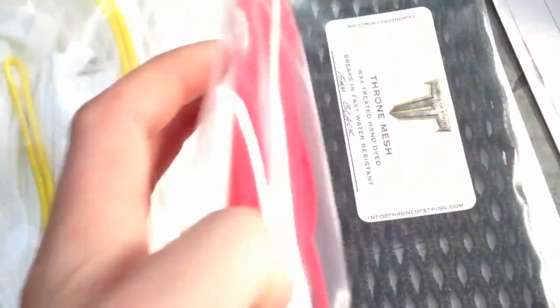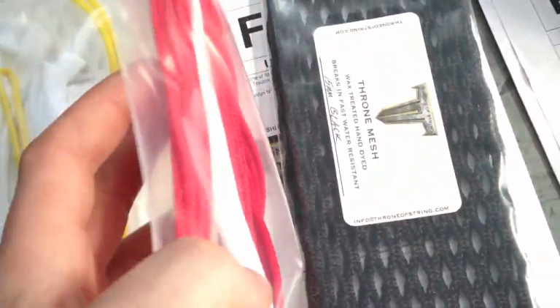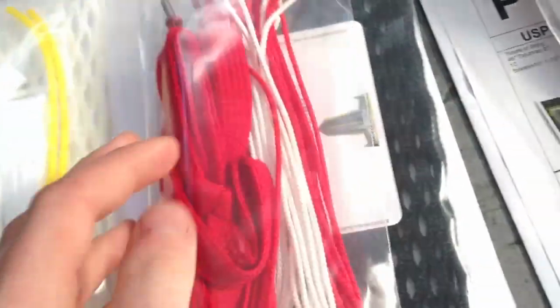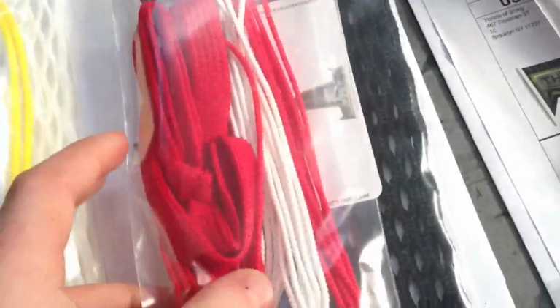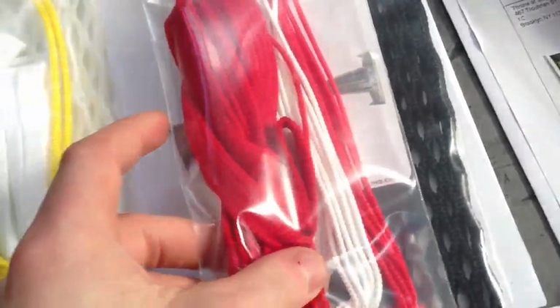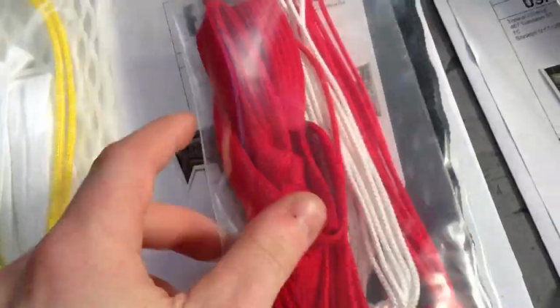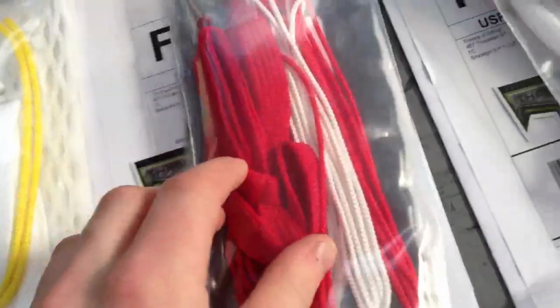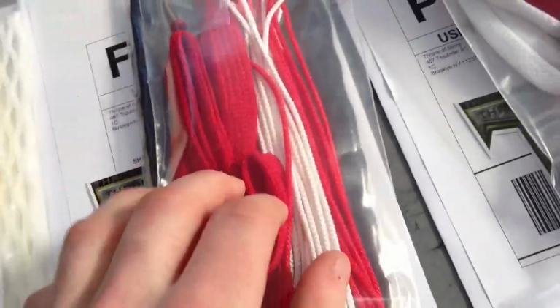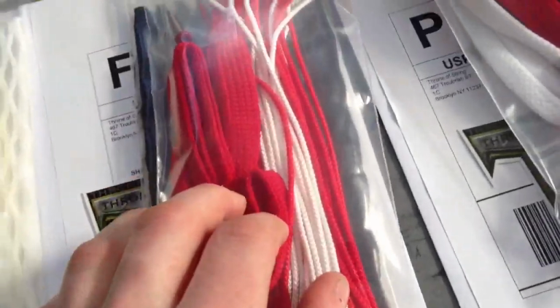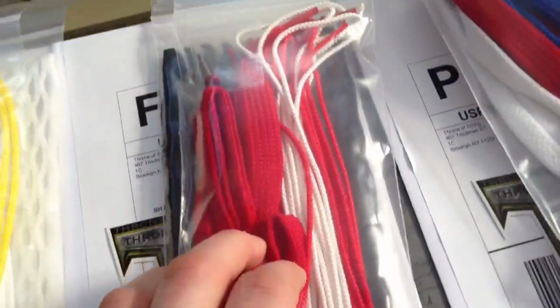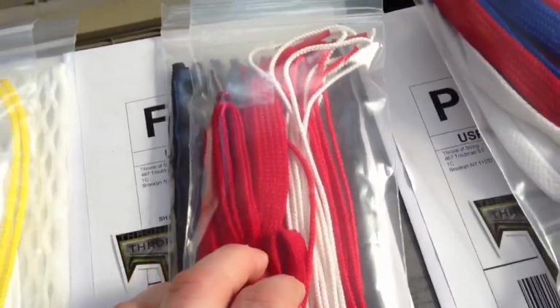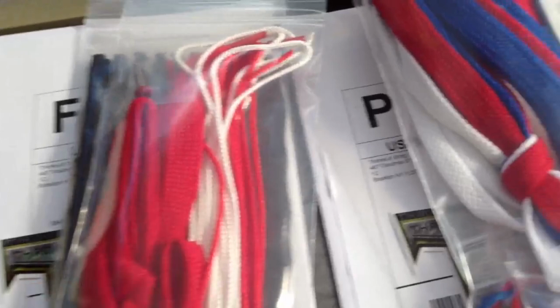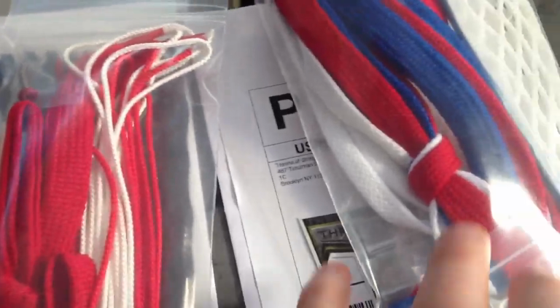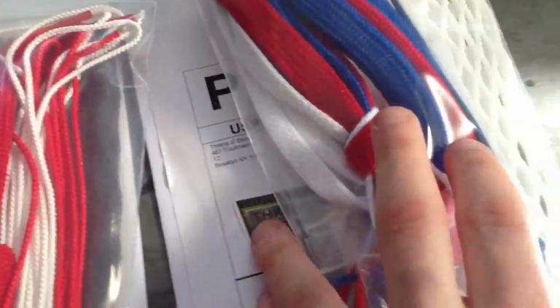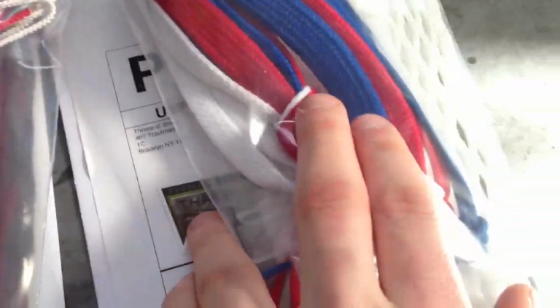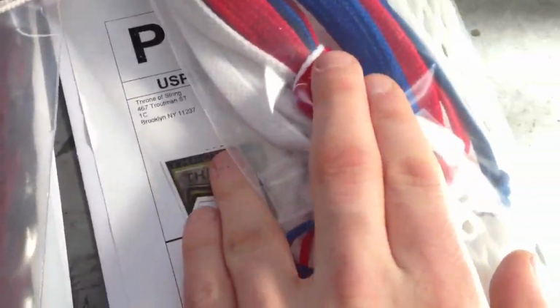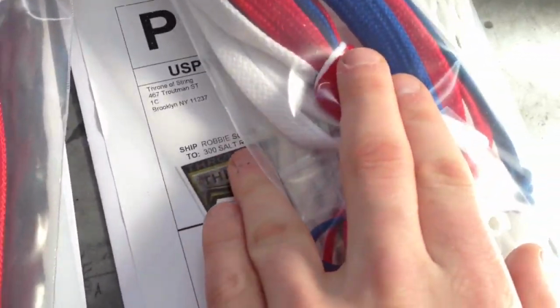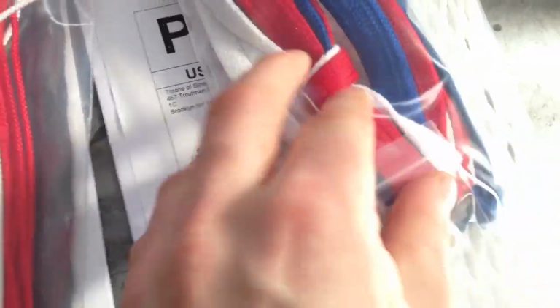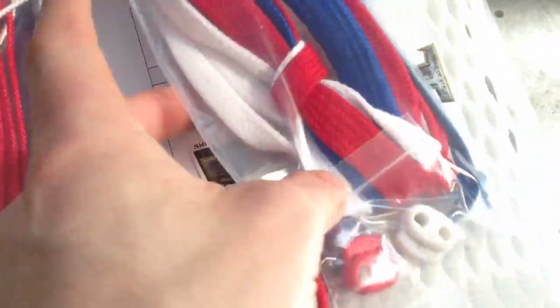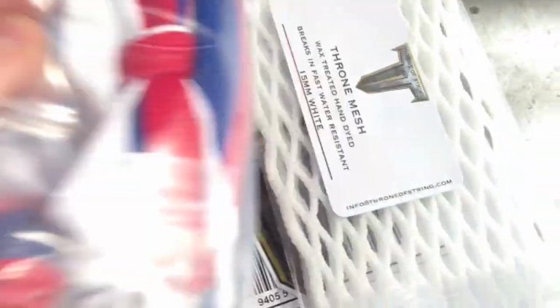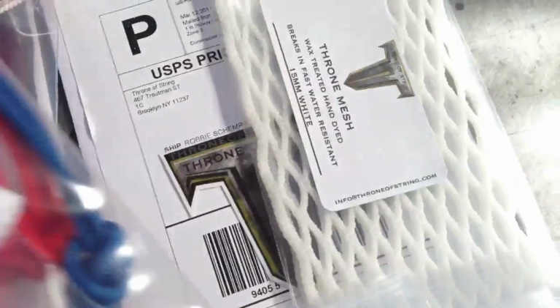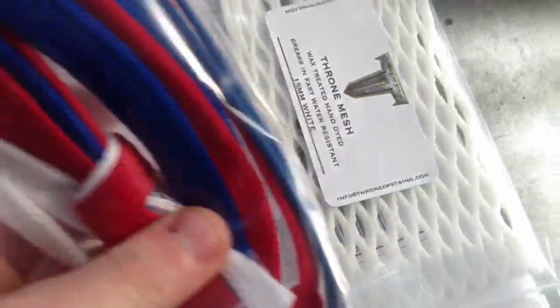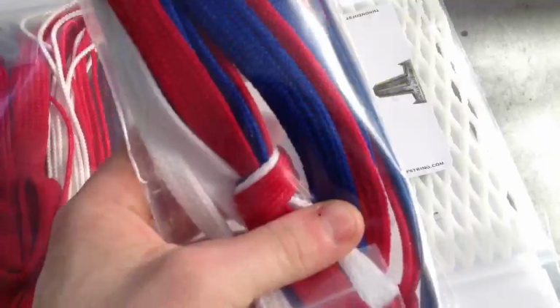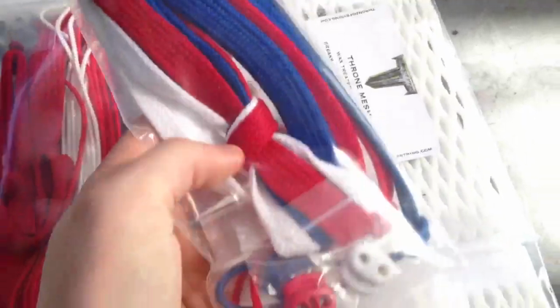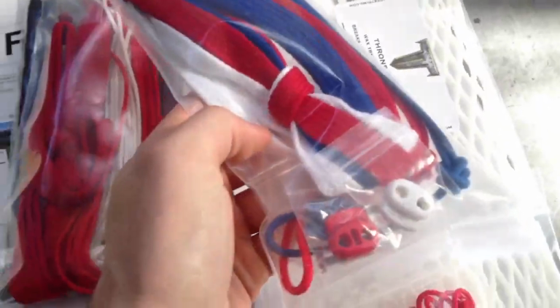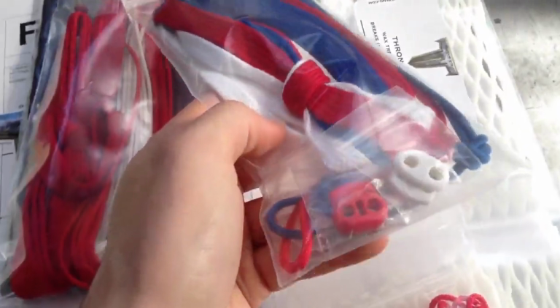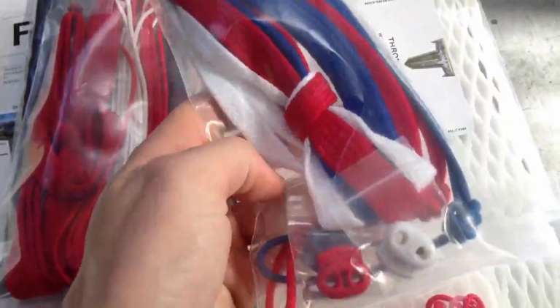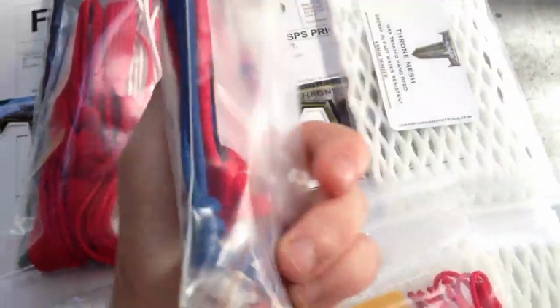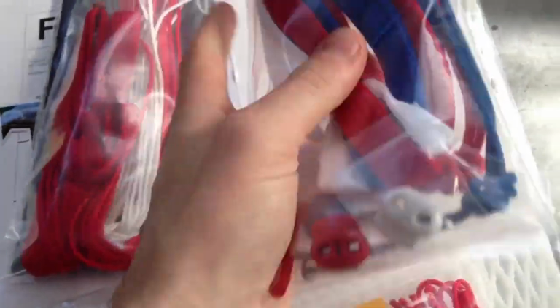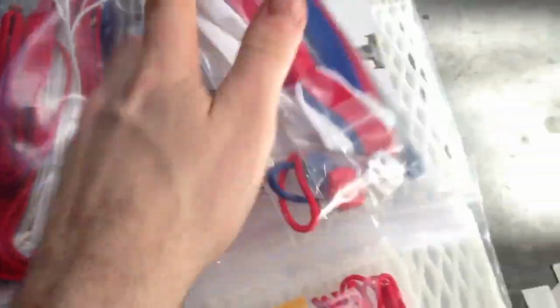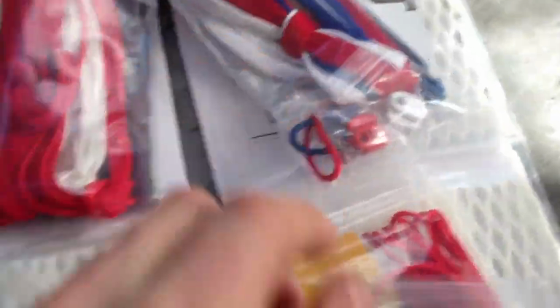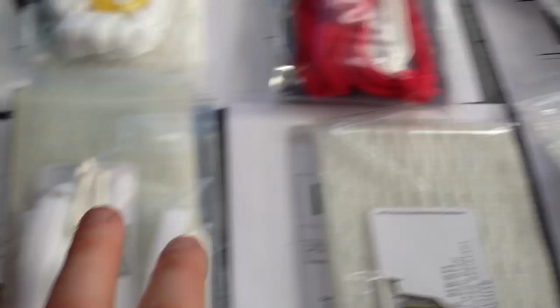Jacob got a murdered out piece and a red and white kit with a red screw. Robbie got a piece of white and a red, white and blue kit with a bunch of extras in it.